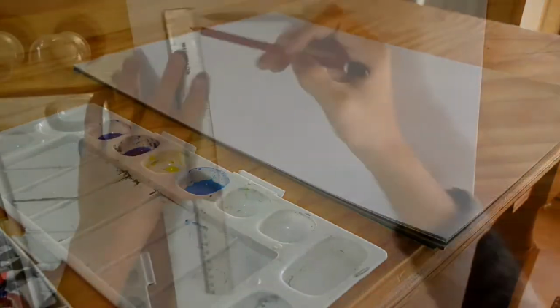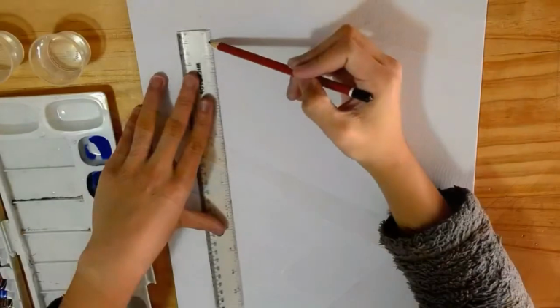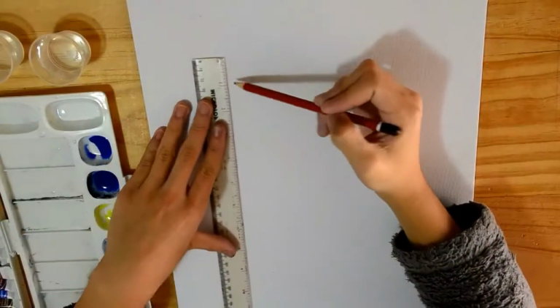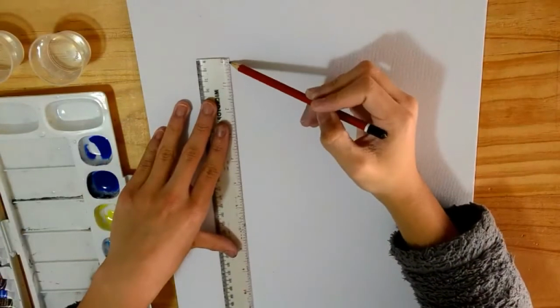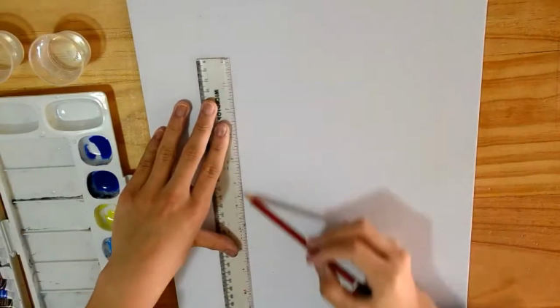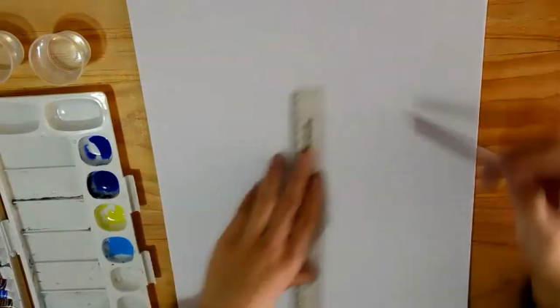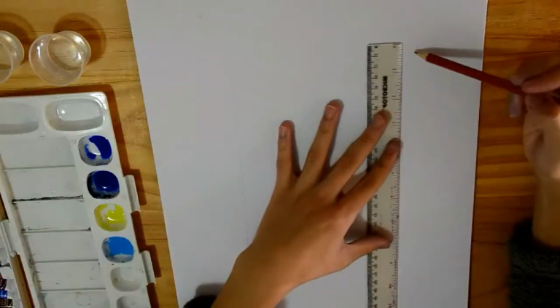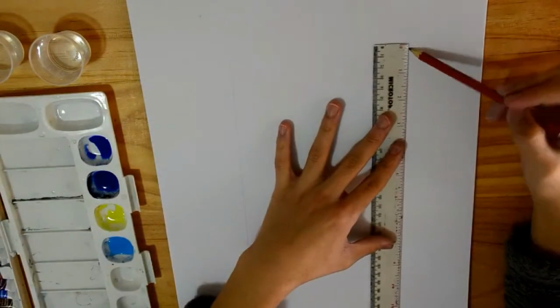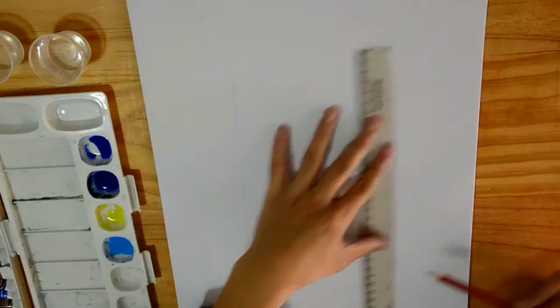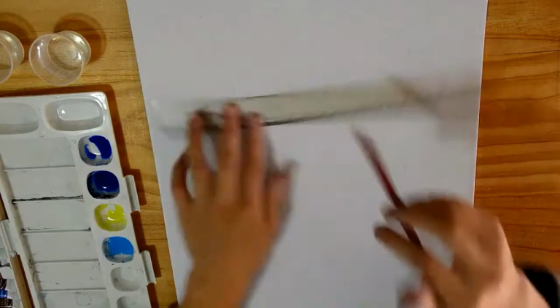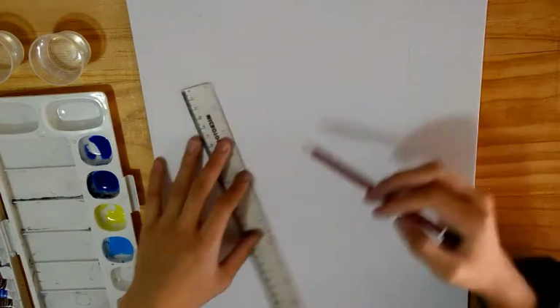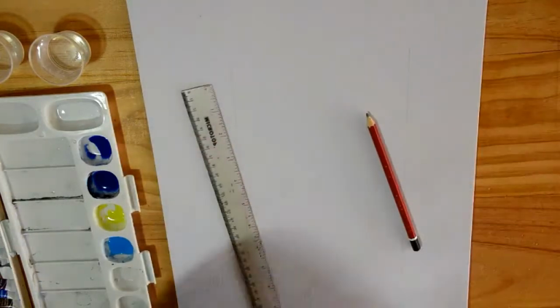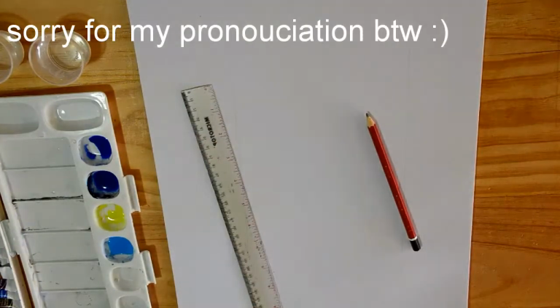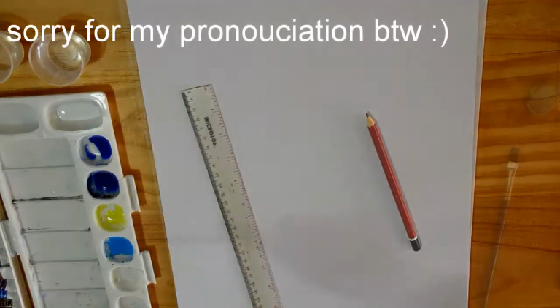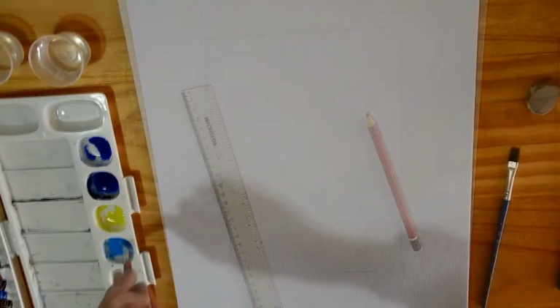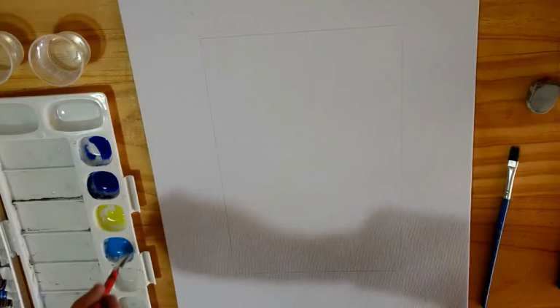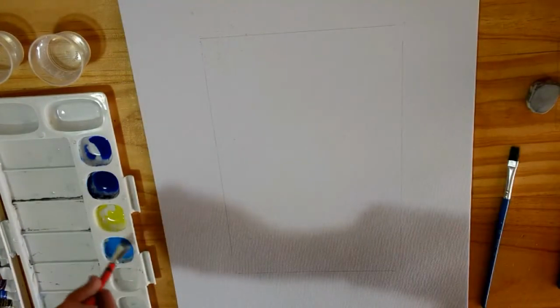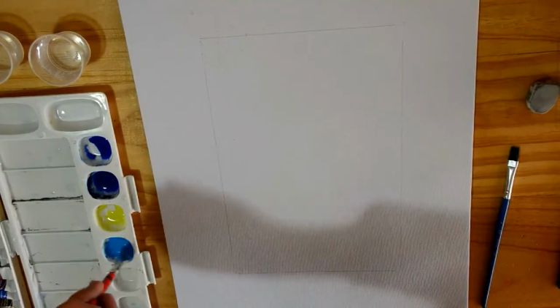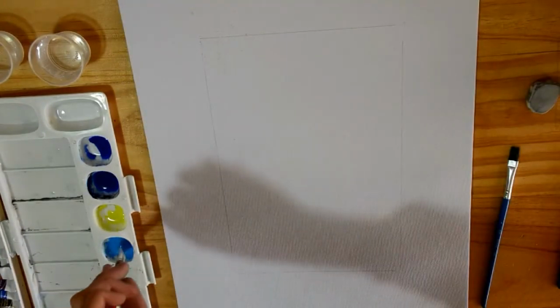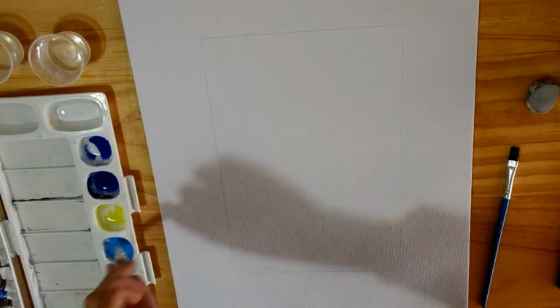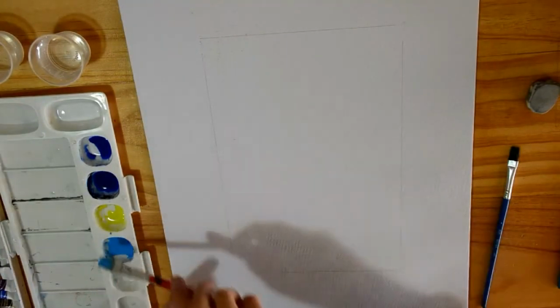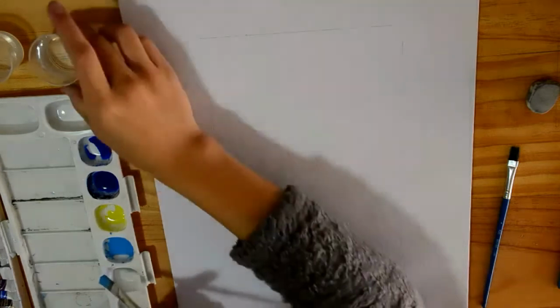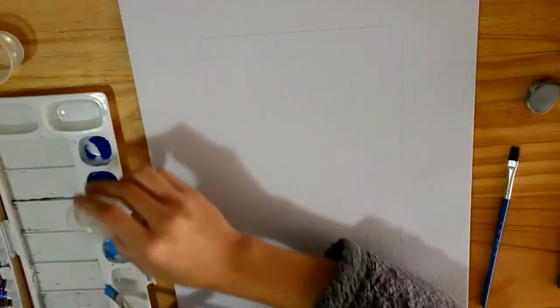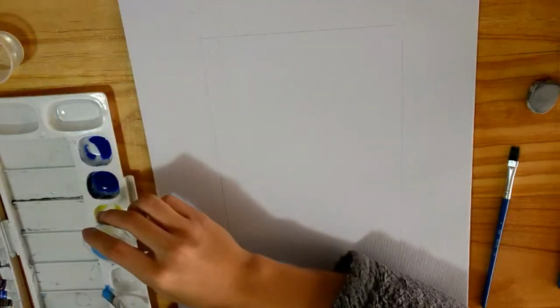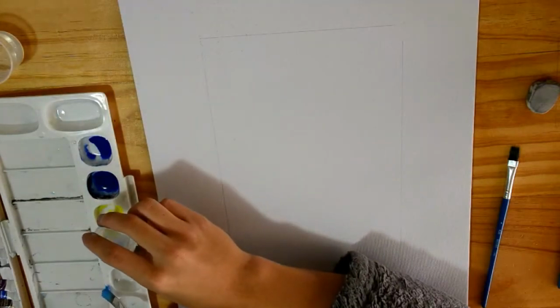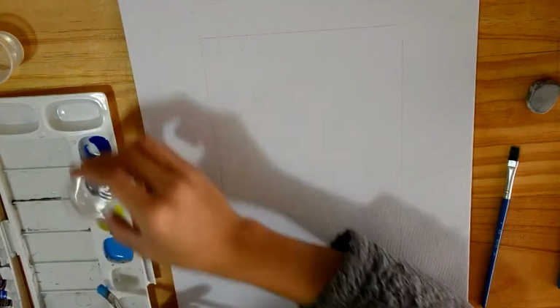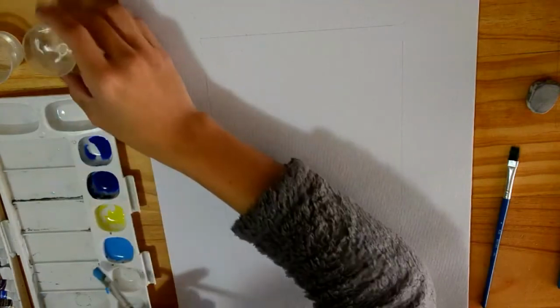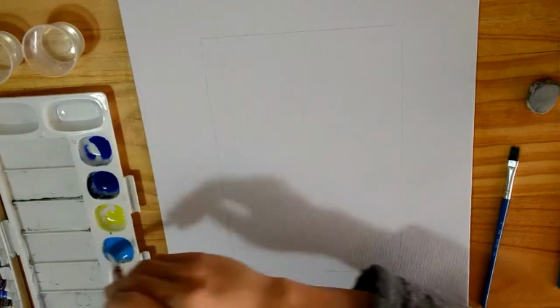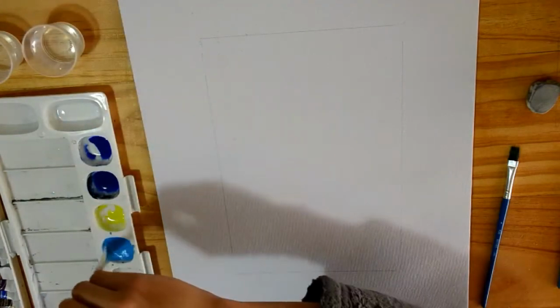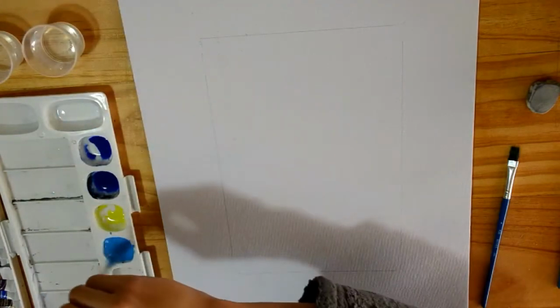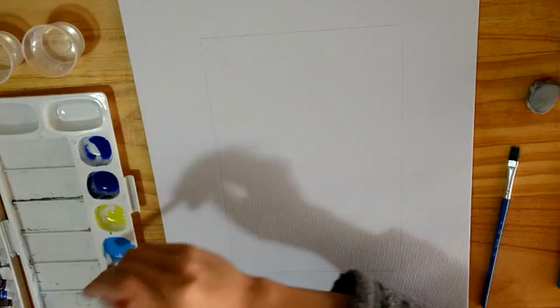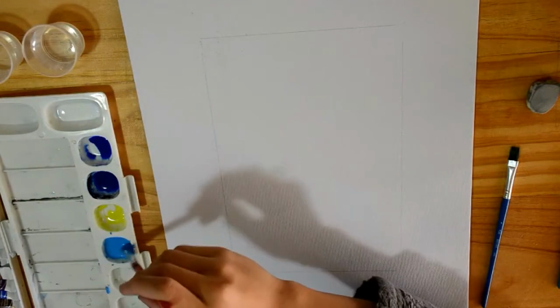This is going to be my entry for the turquoise challenge, held by Dina Tollefson. I'm really excited for this challenge because I've never really painted before, so it will be nice to try.